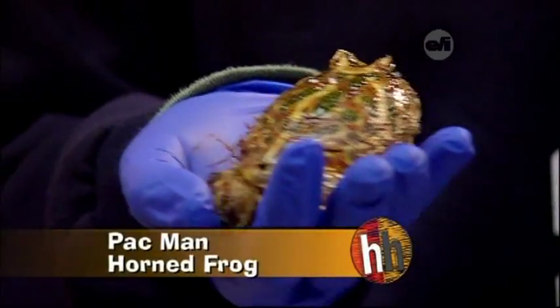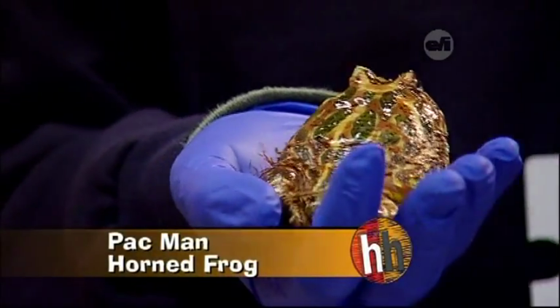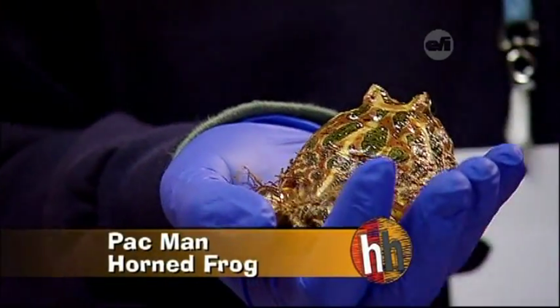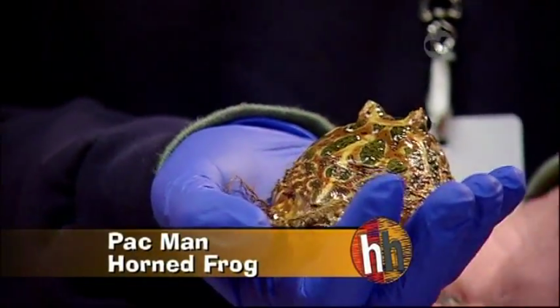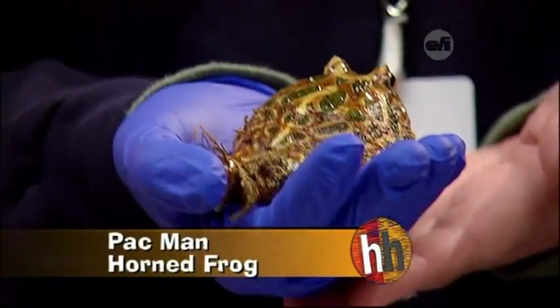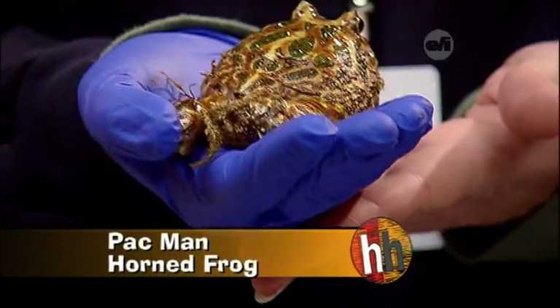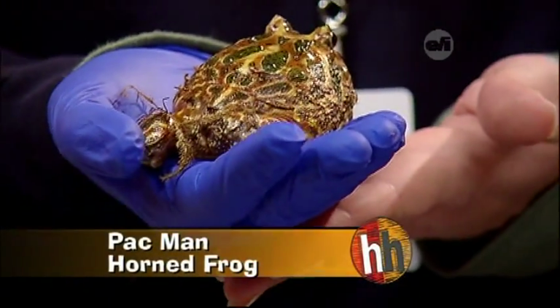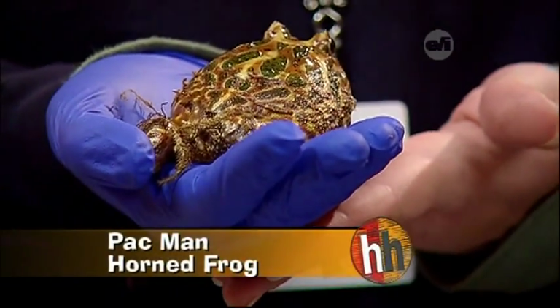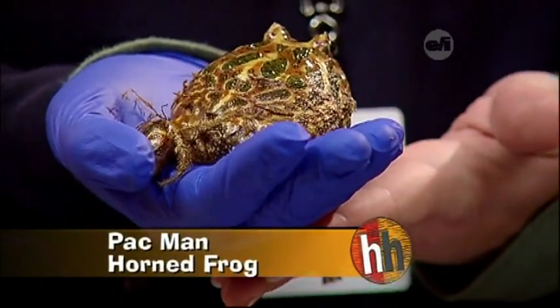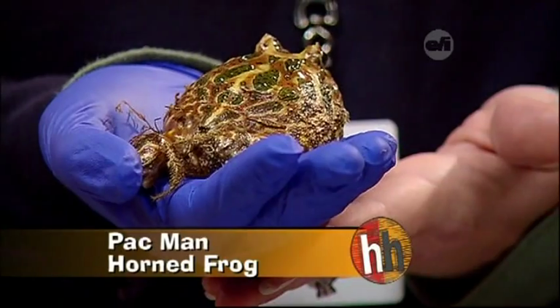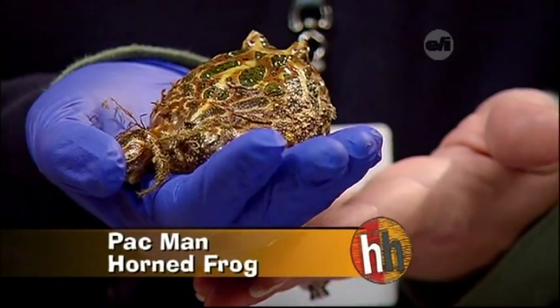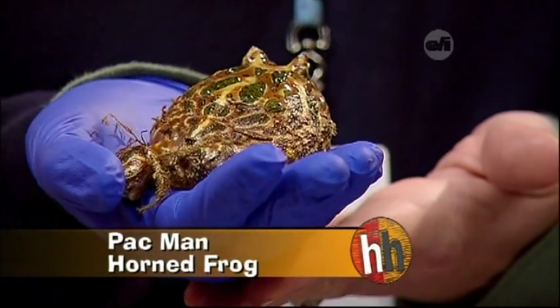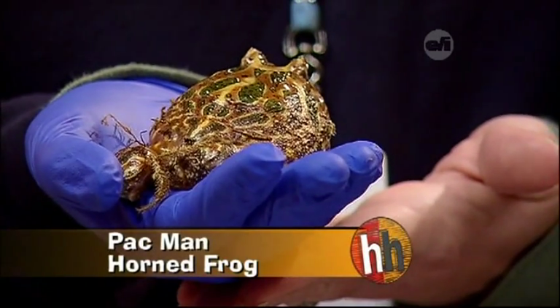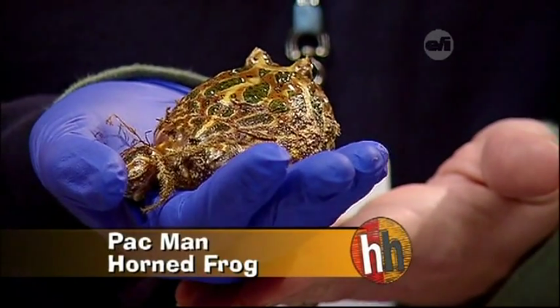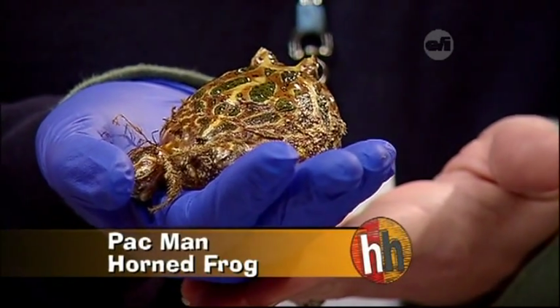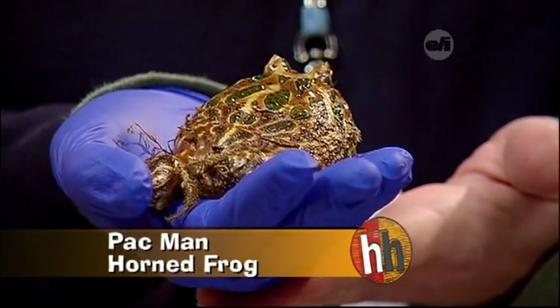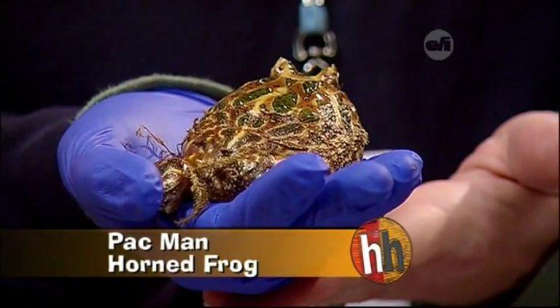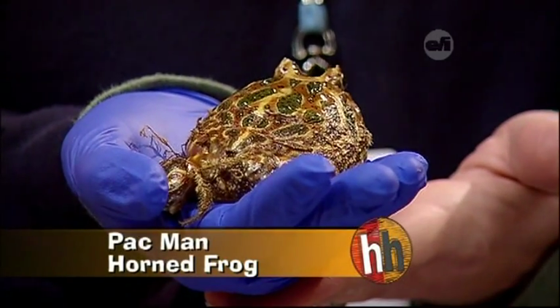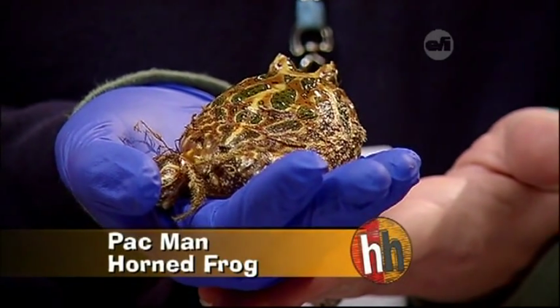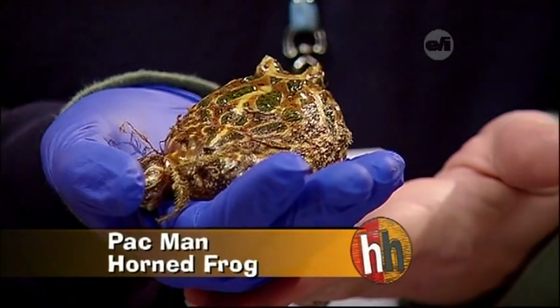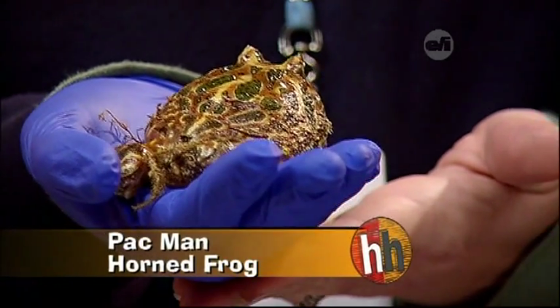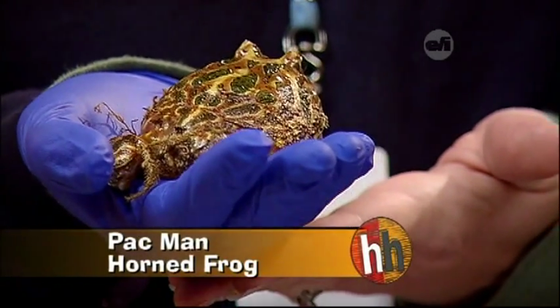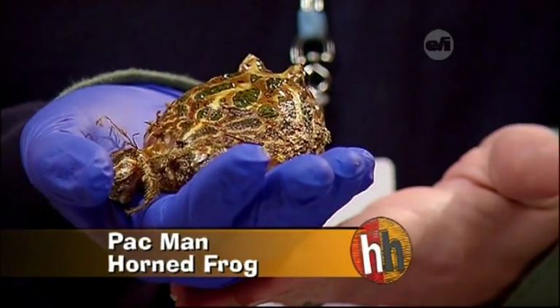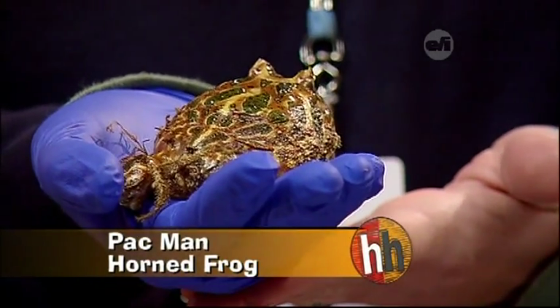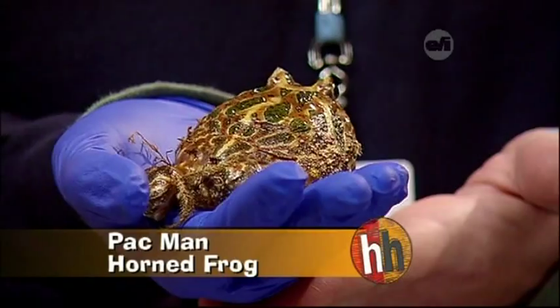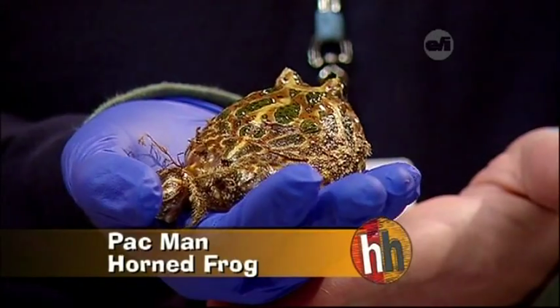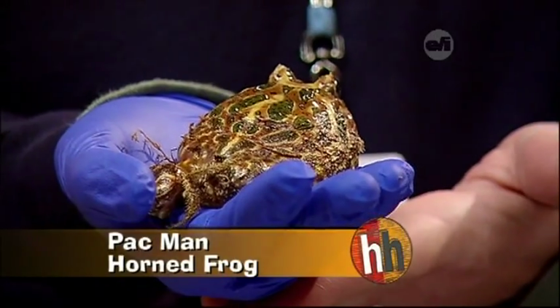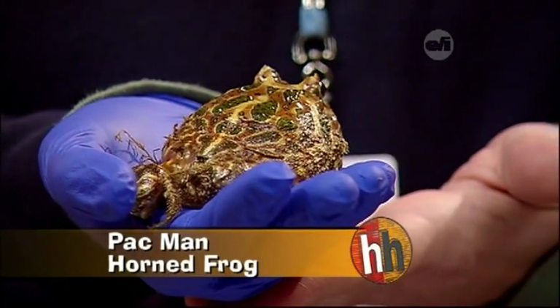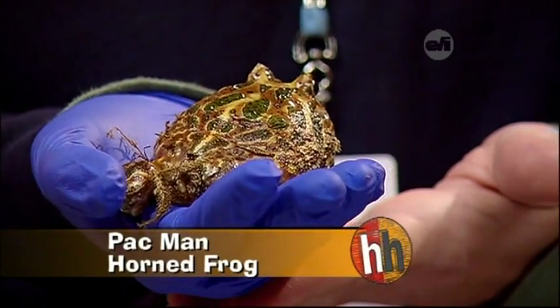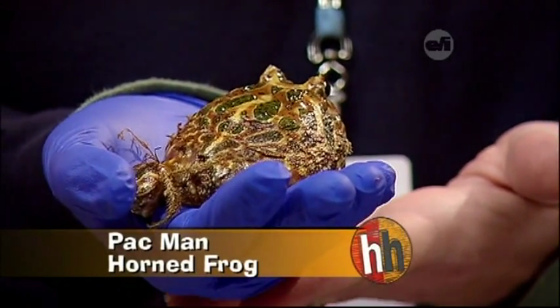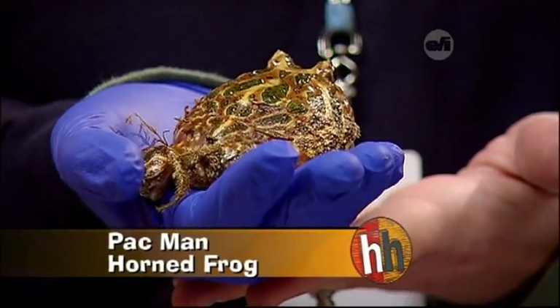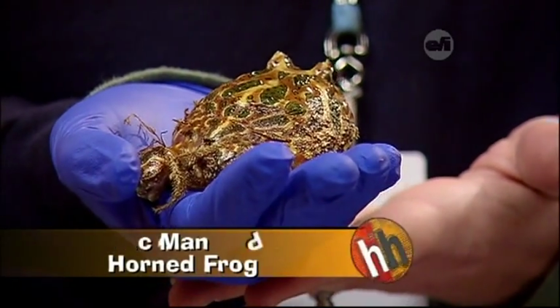Frogs have a unique way of helping them swallow. They can actually push their eyes down into an open-backed eye socket to help their food go down their throat.